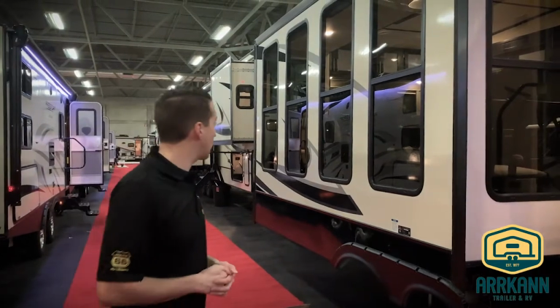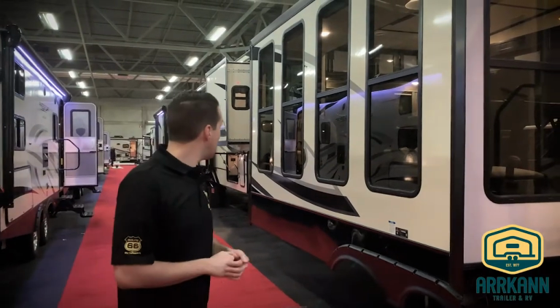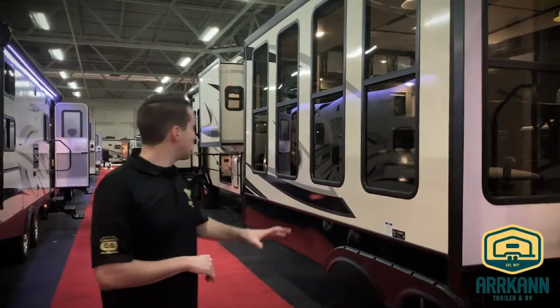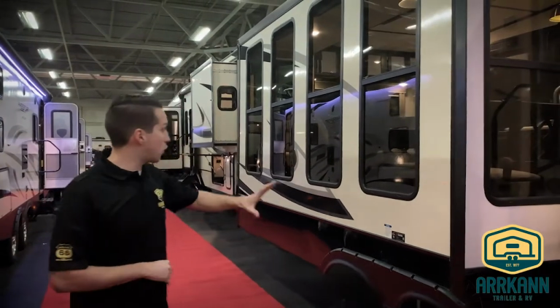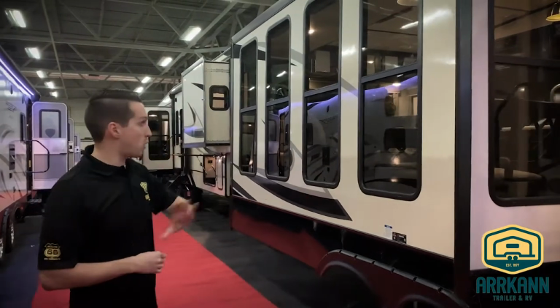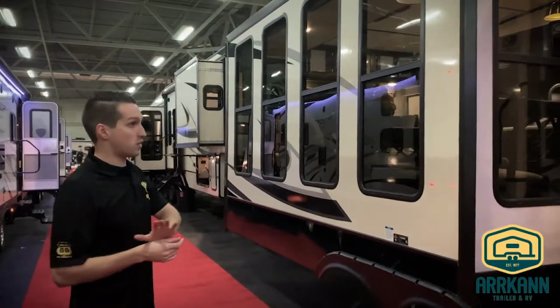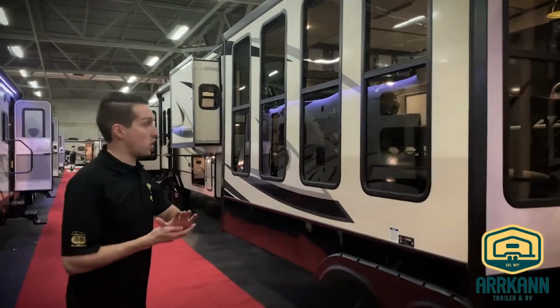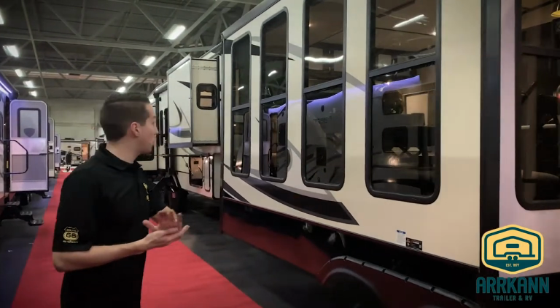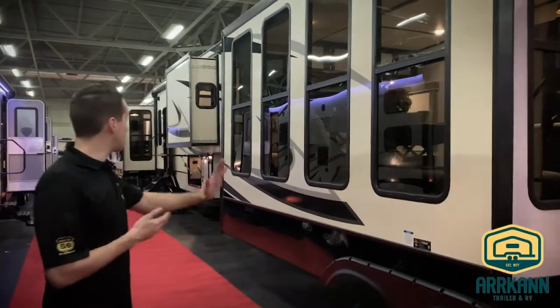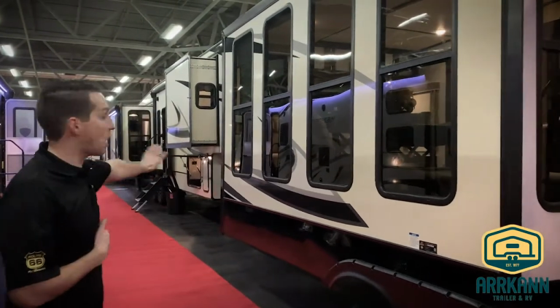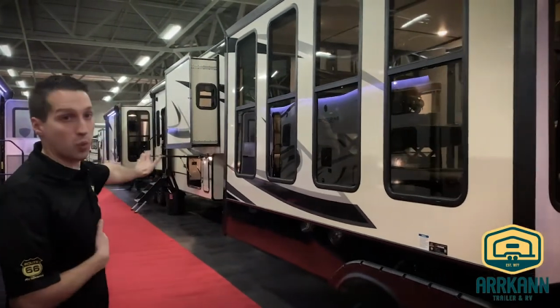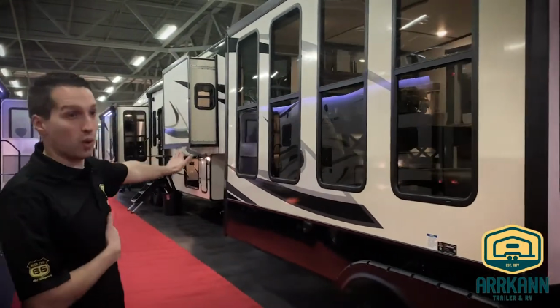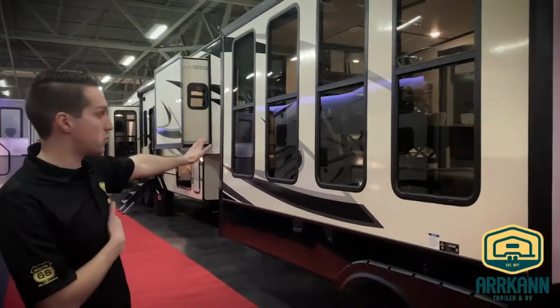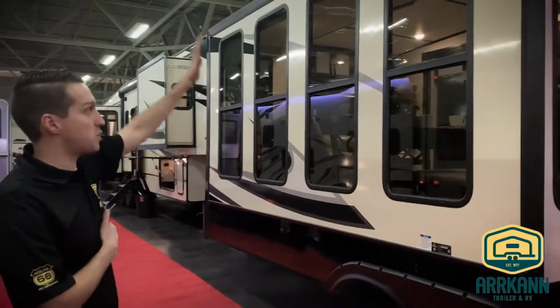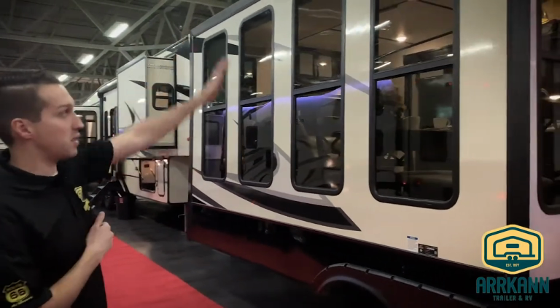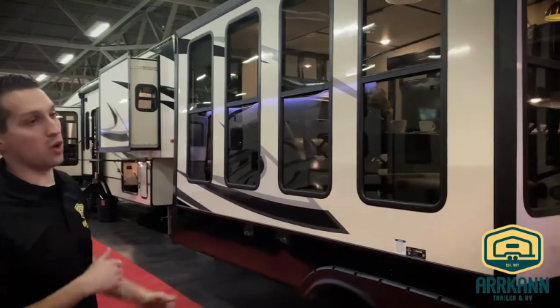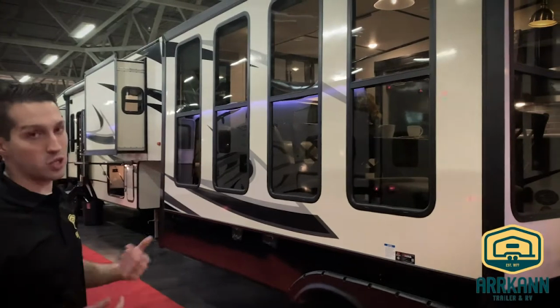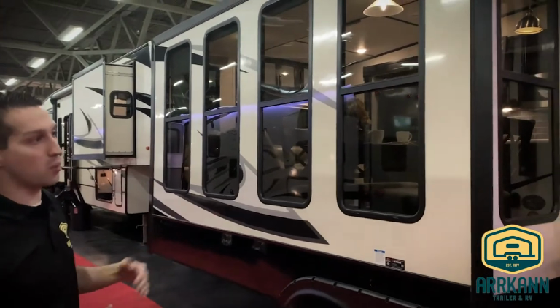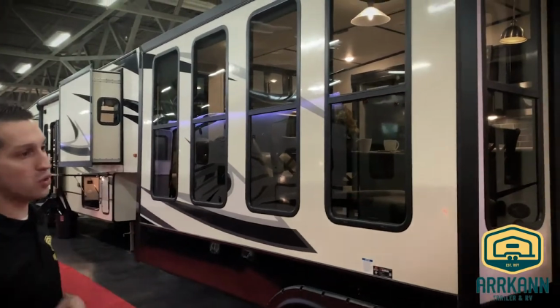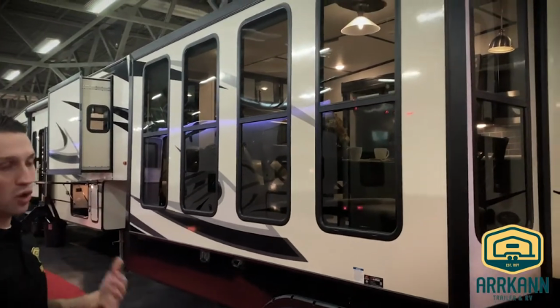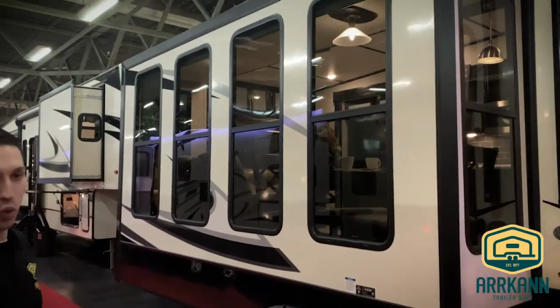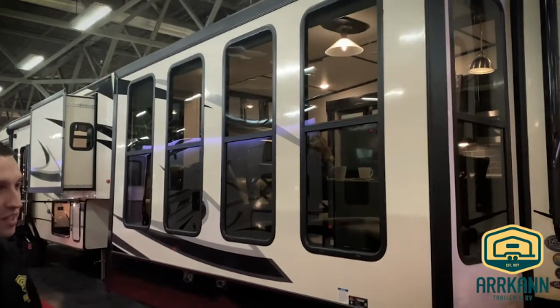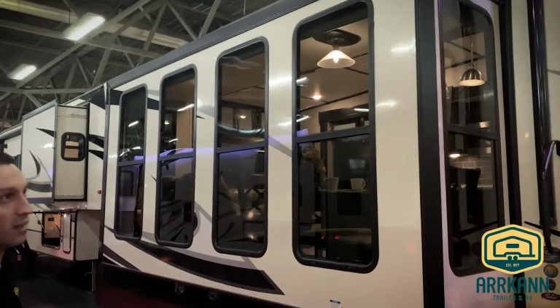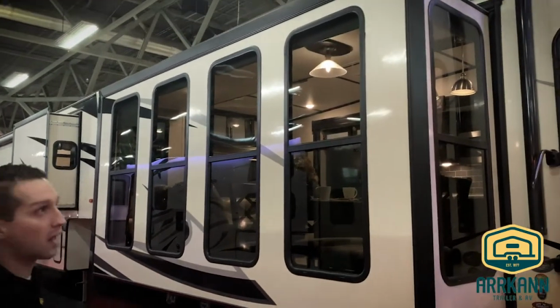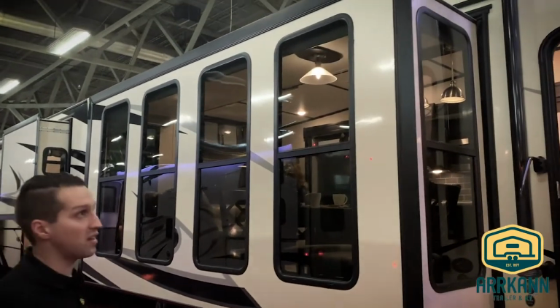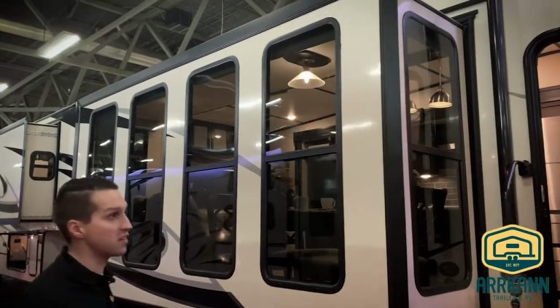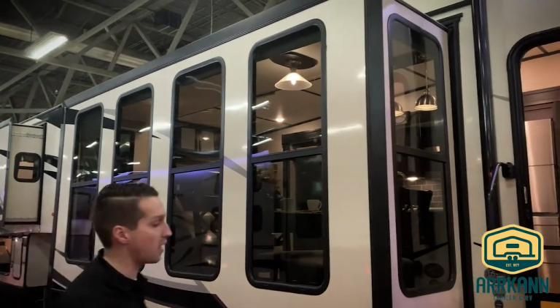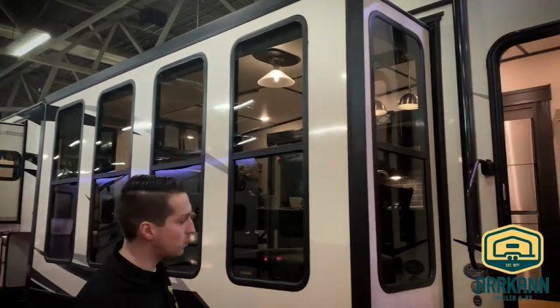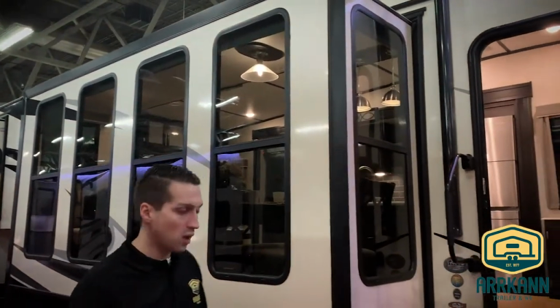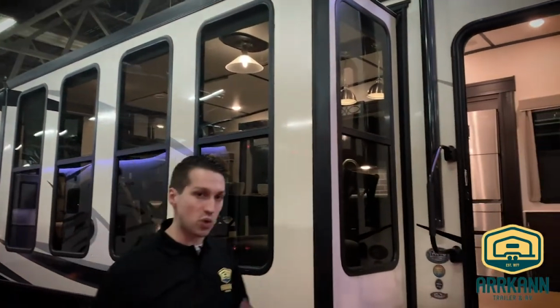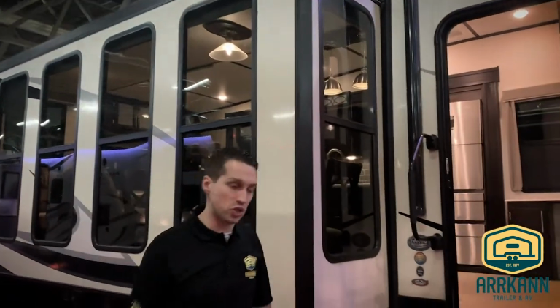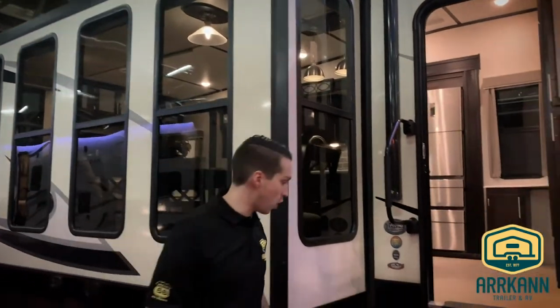You'll notice right away with this trailer, tons of windows. Nice big — they call them atrium windows — a floor-to-ceiling kind of idea in the slide out. Let's go inside and check it out.